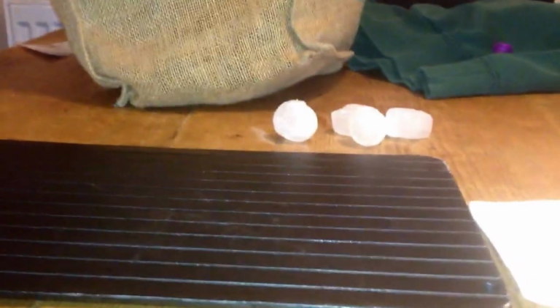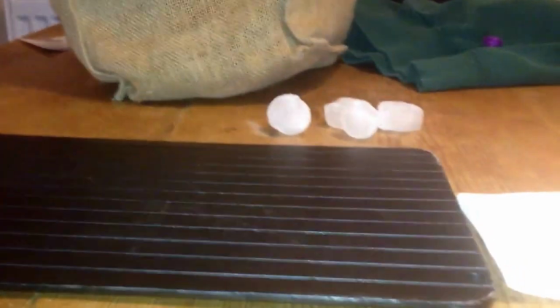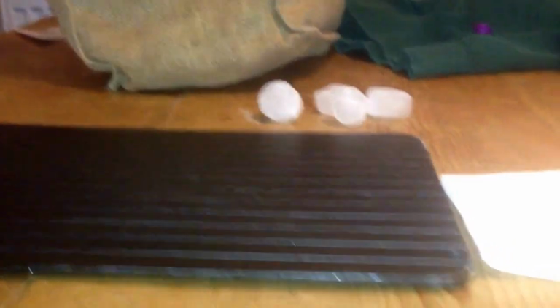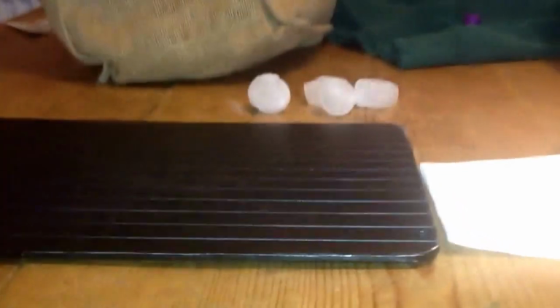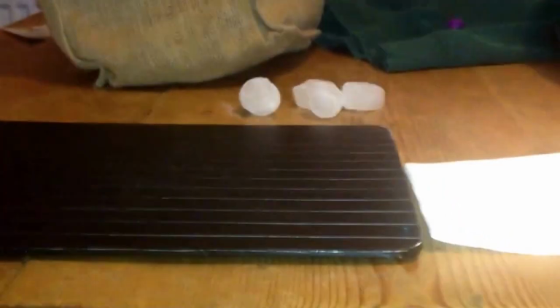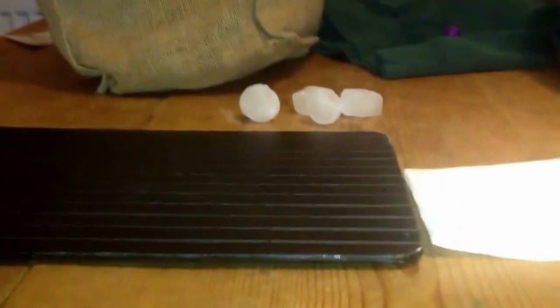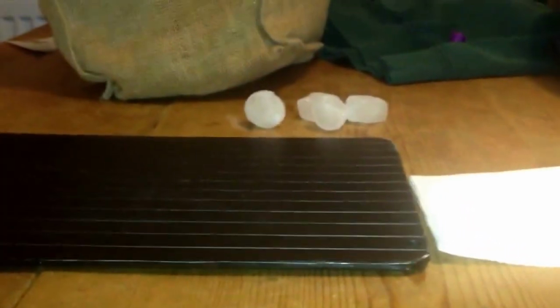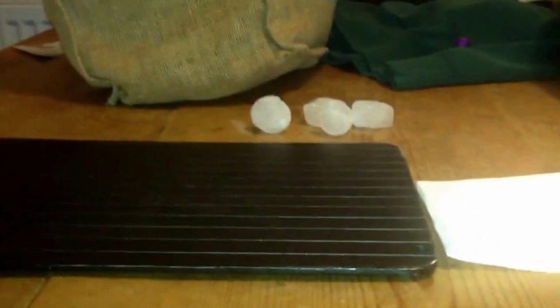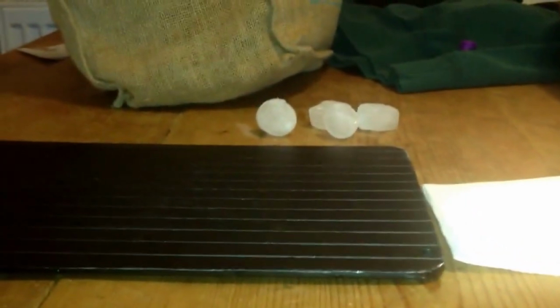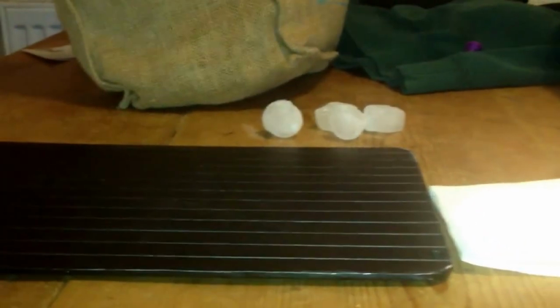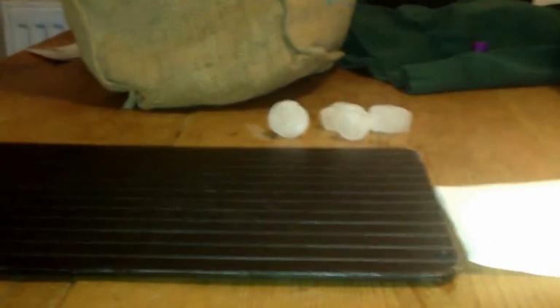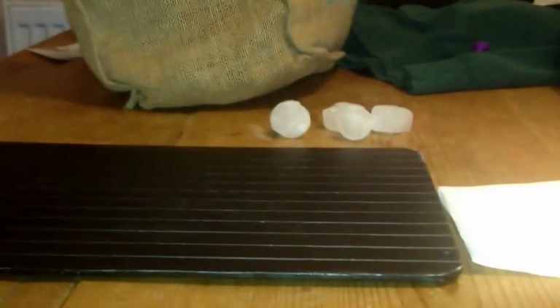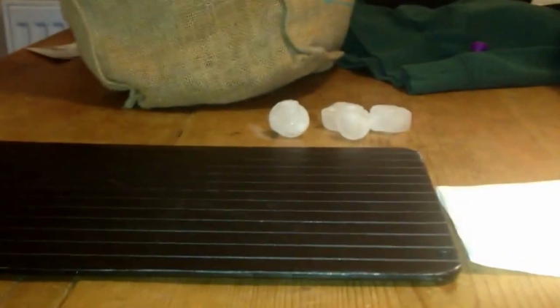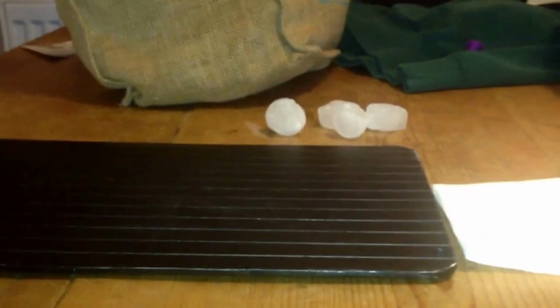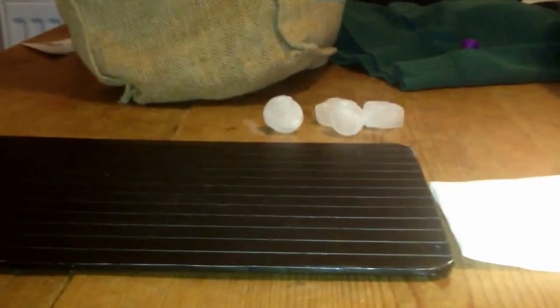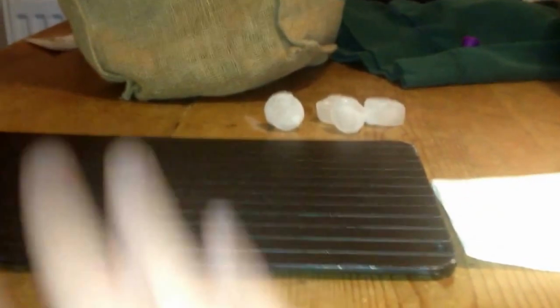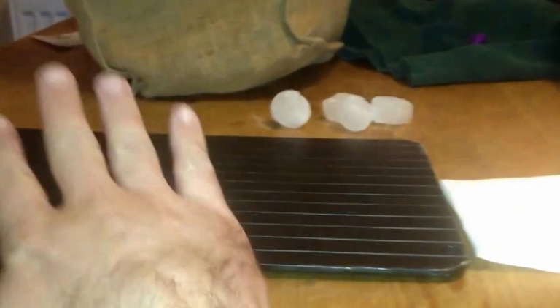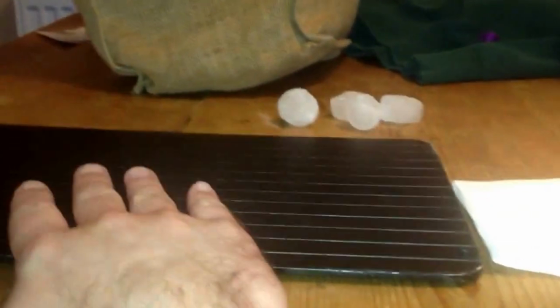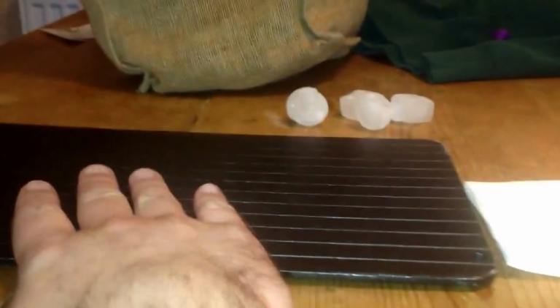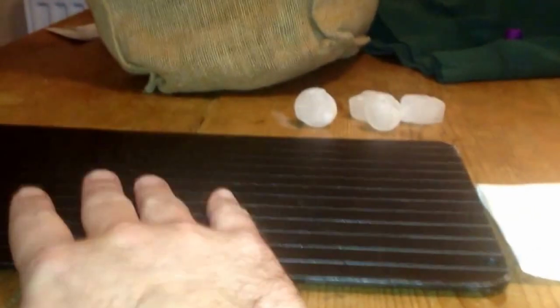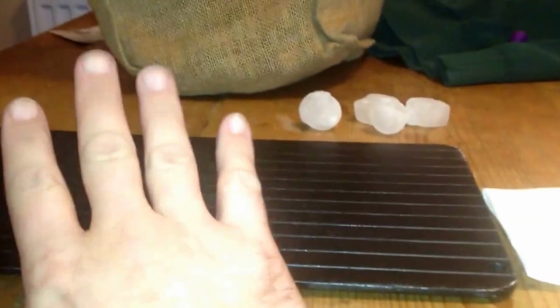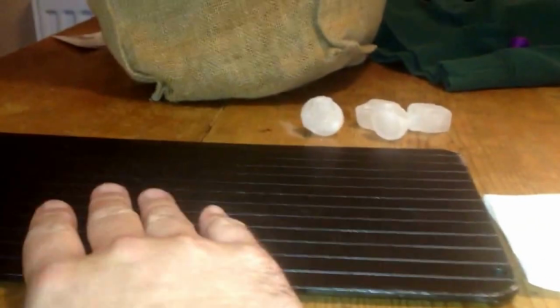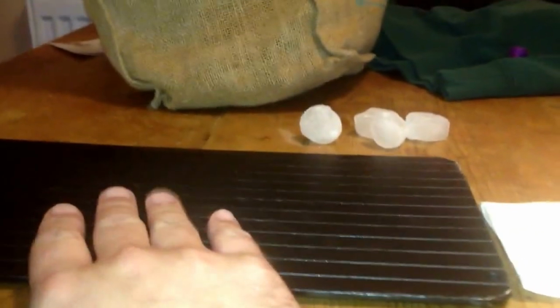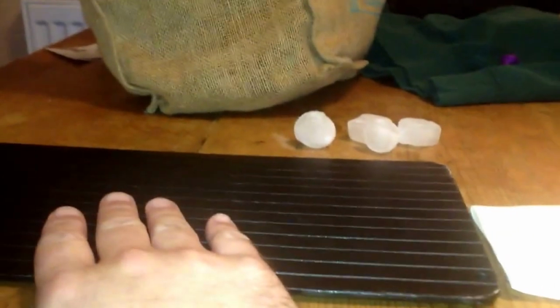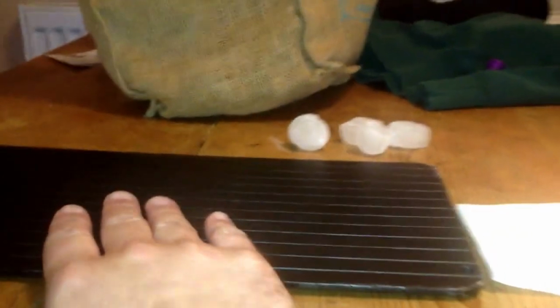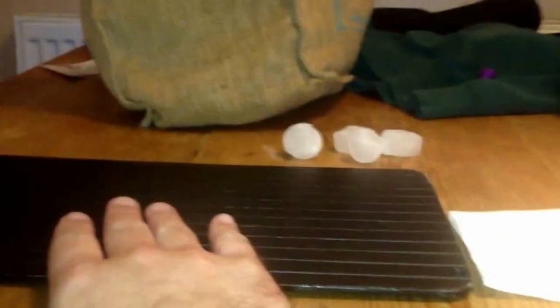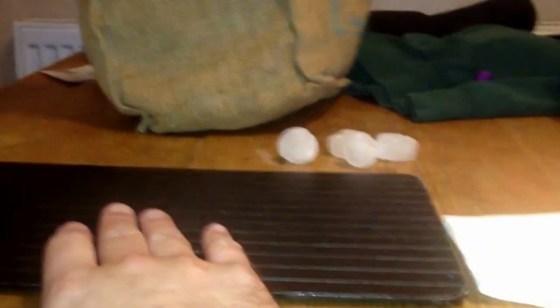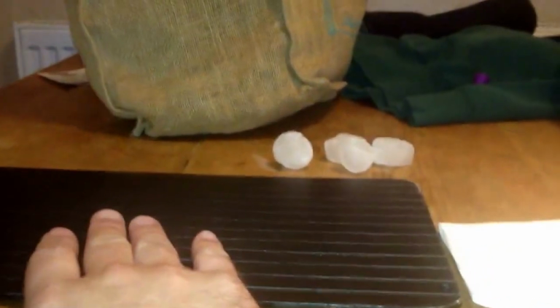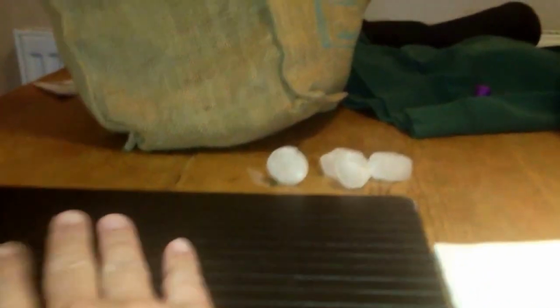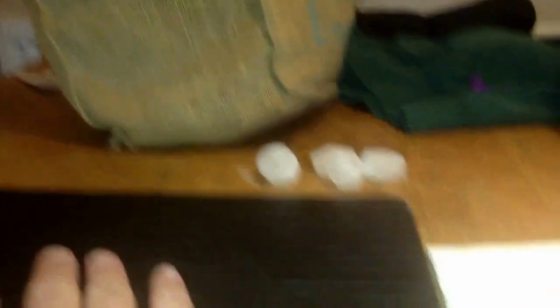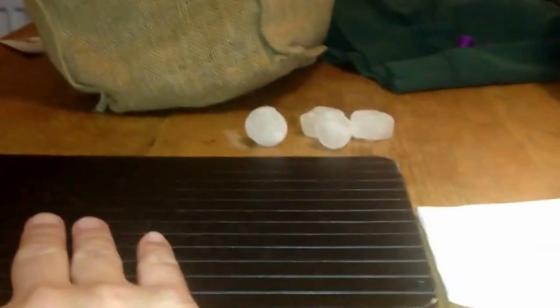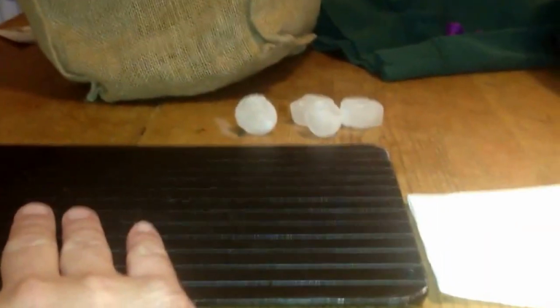Hi everyone. This week my CleanEasy product recommendation is this super defrost tray. In my opinion, one of the best CleanEasy products that we do.